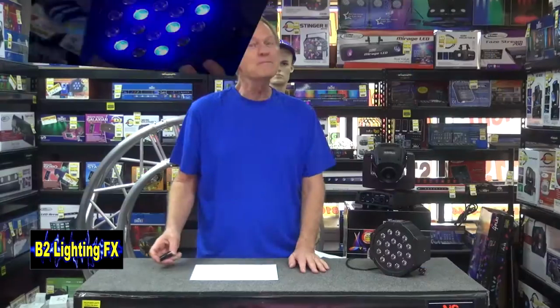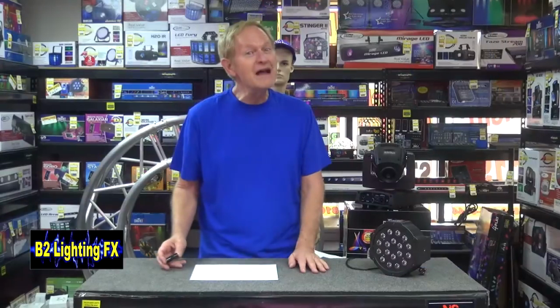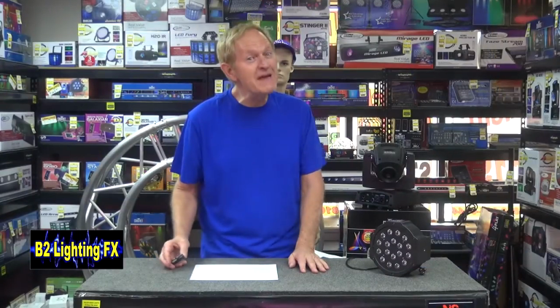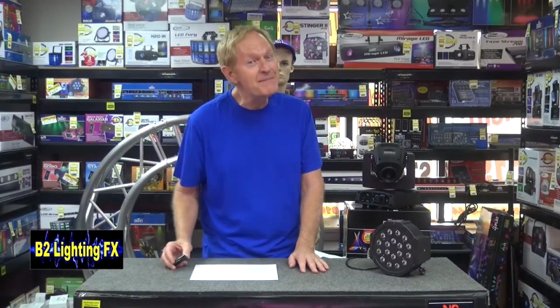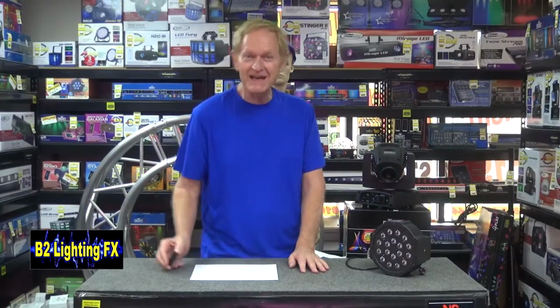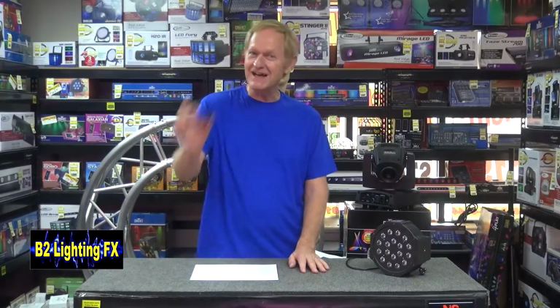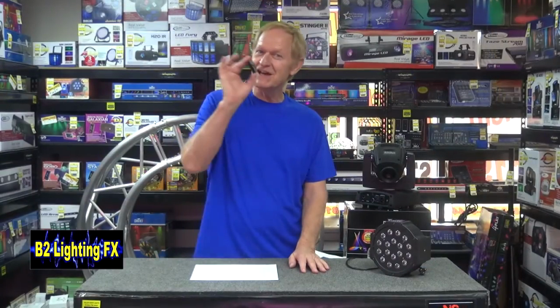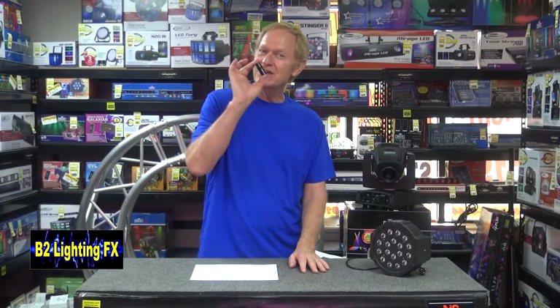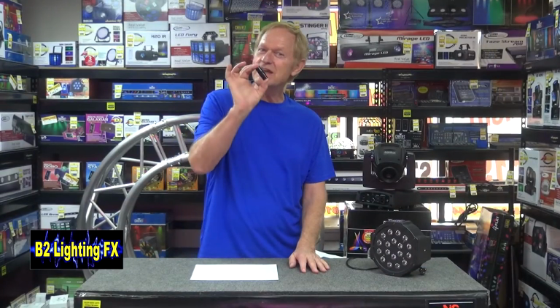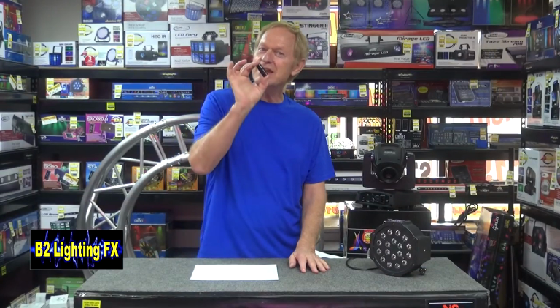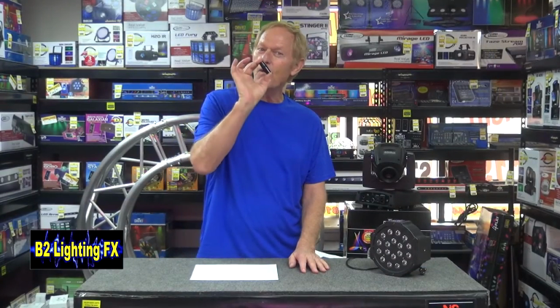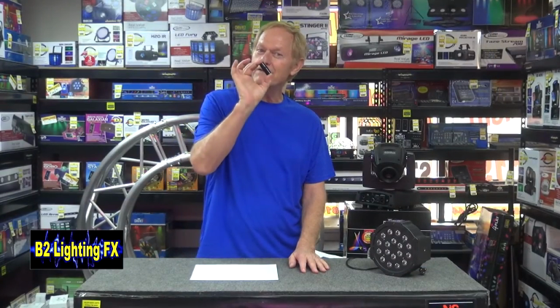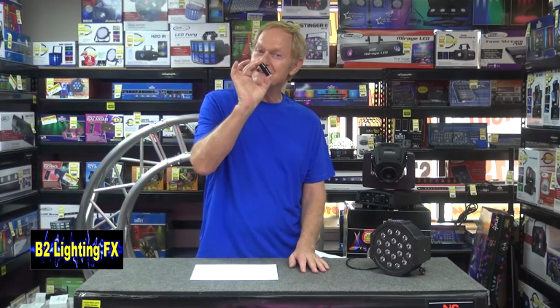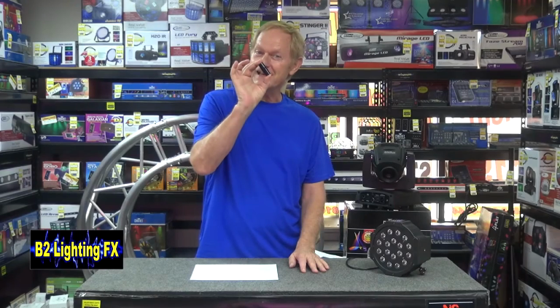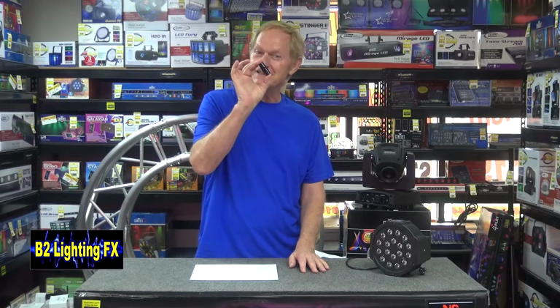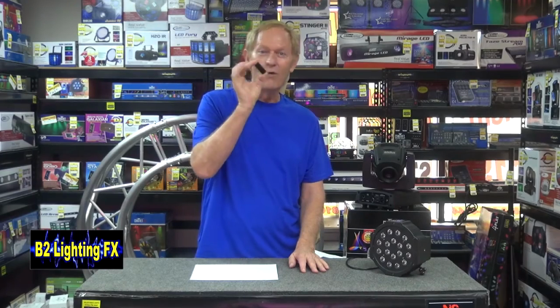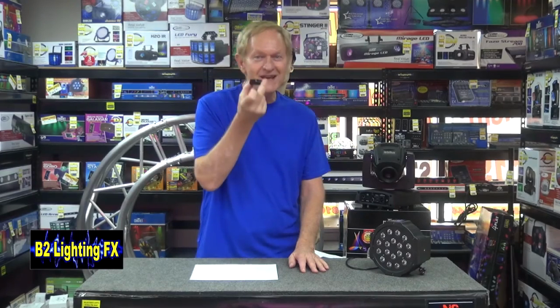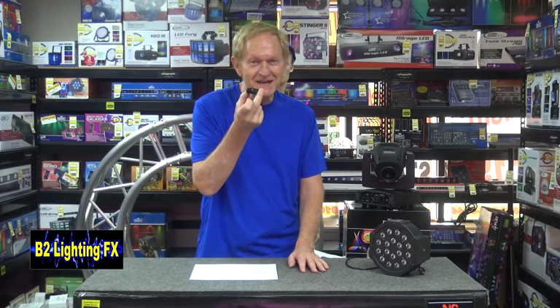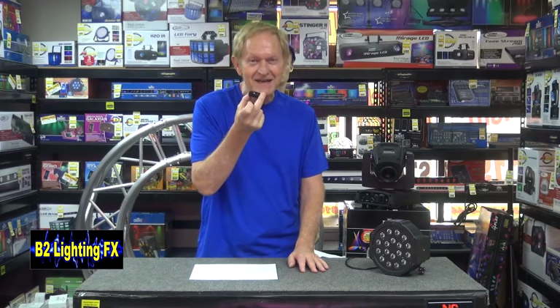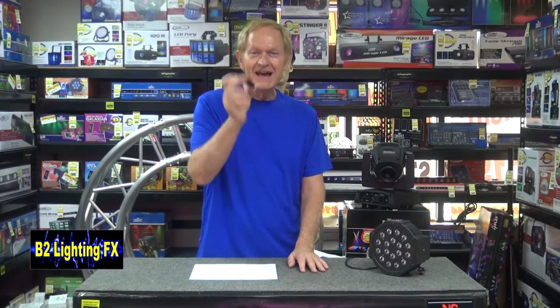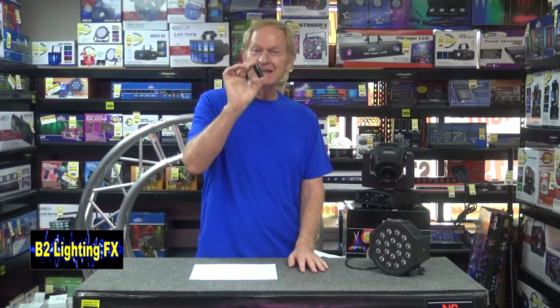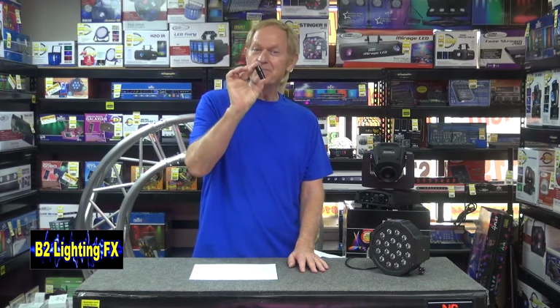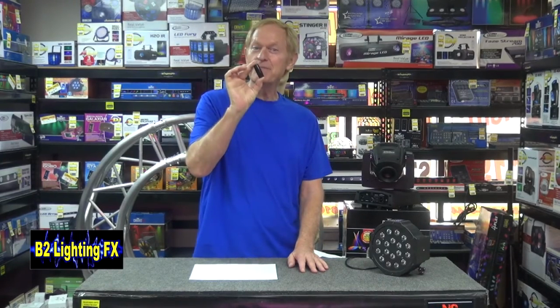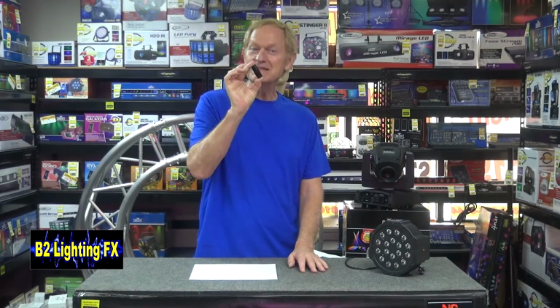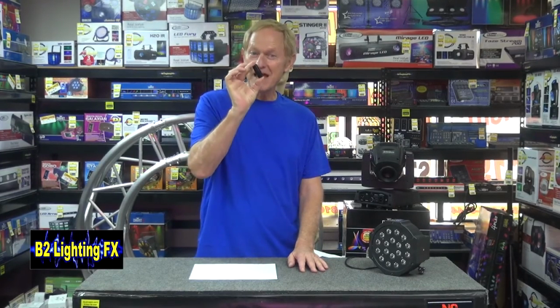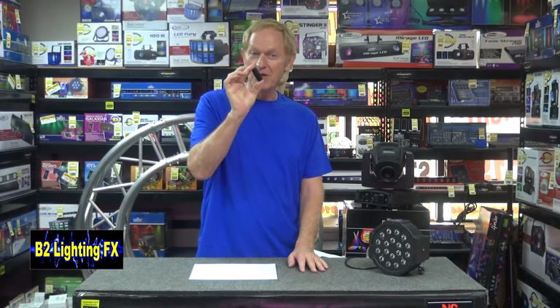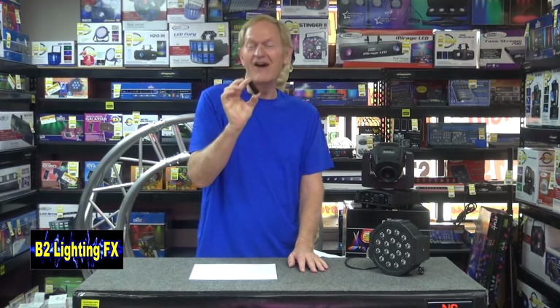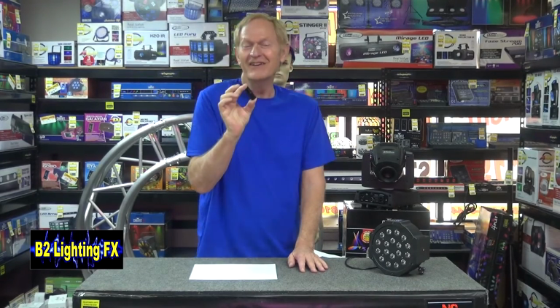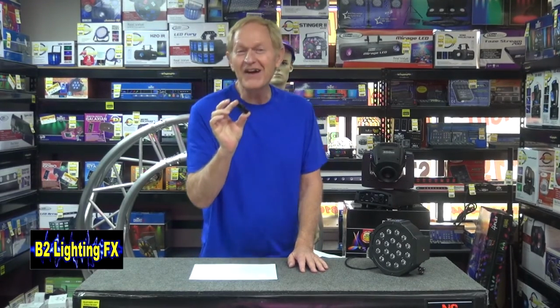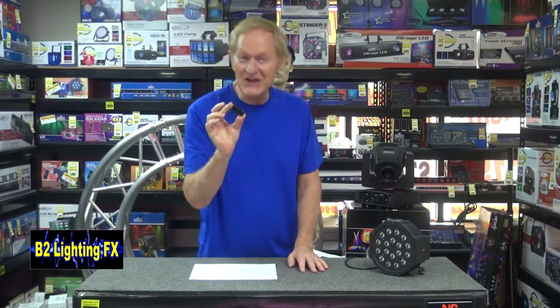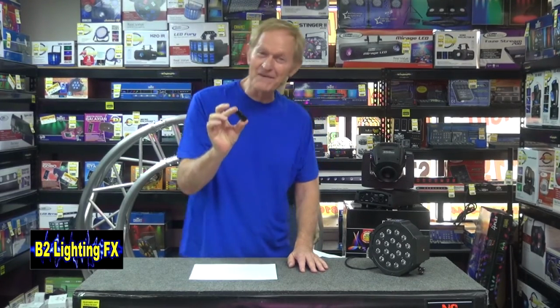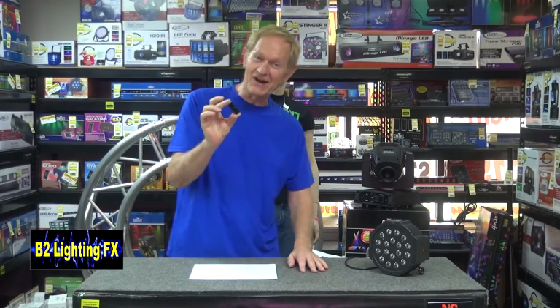It might be because you need one of these things. What is it? It's a little black piece of metal — it's called a terminator.